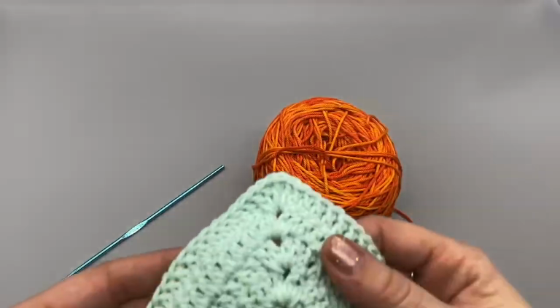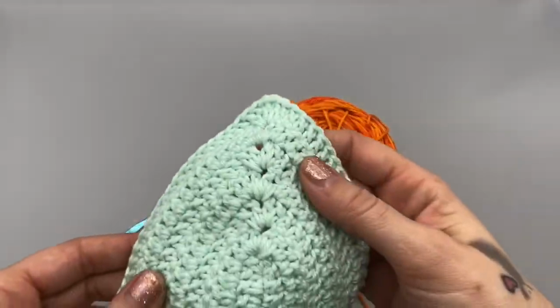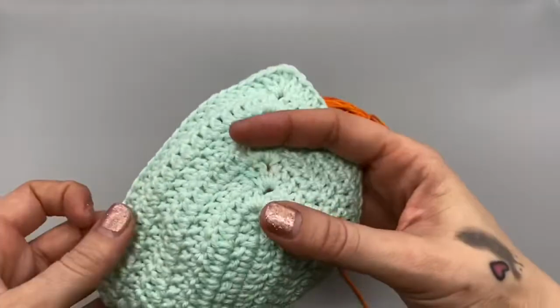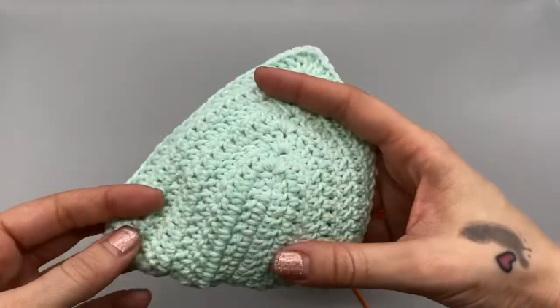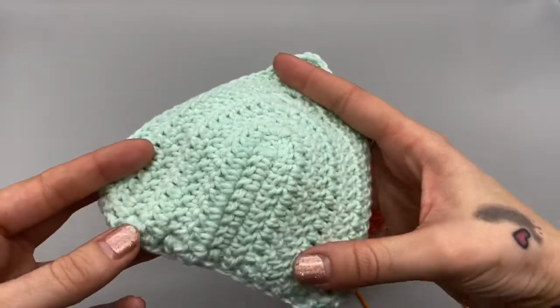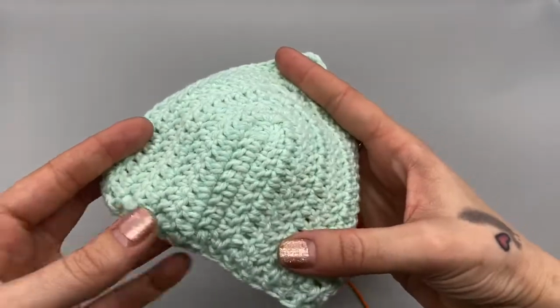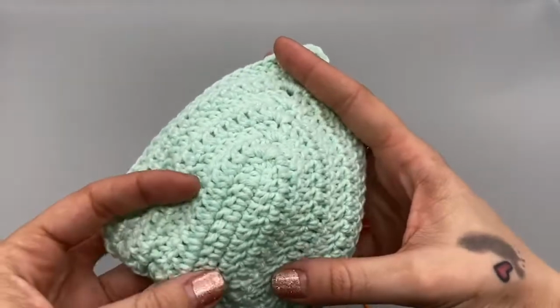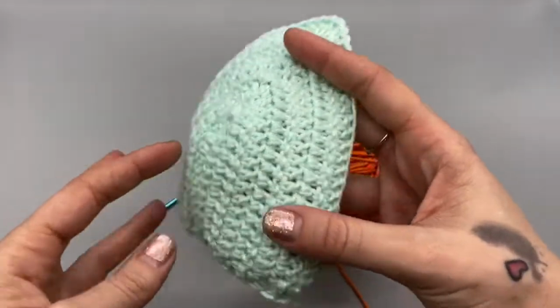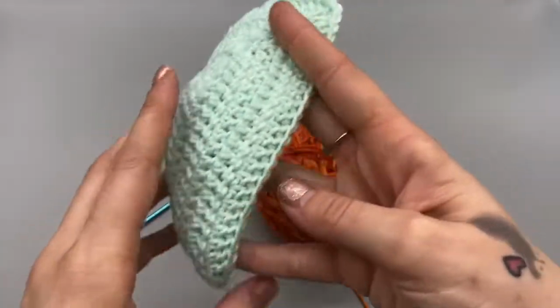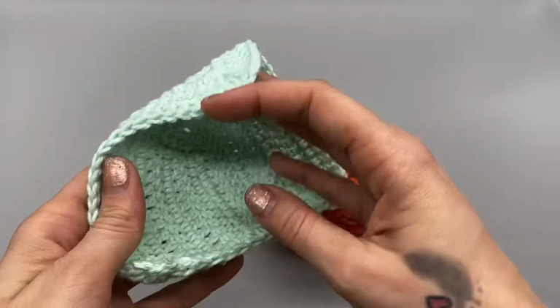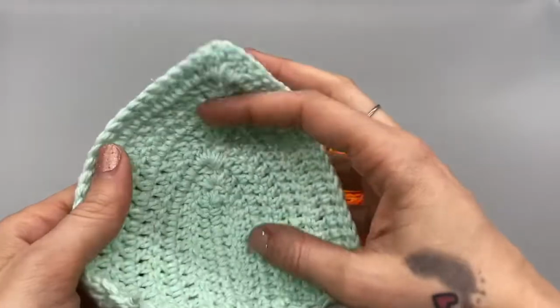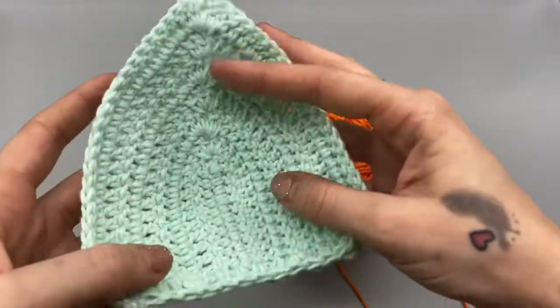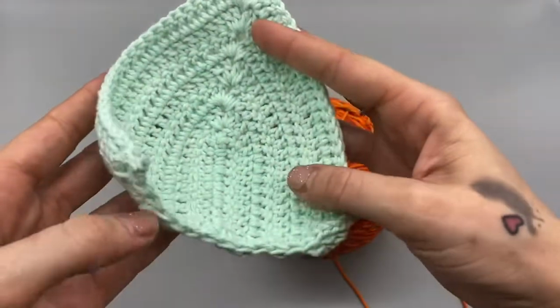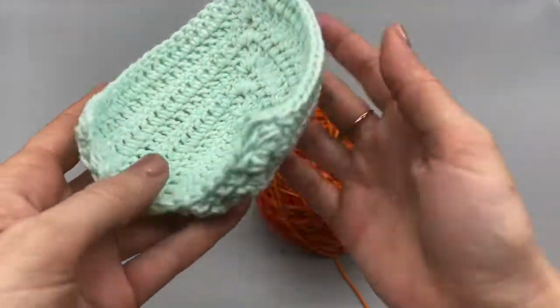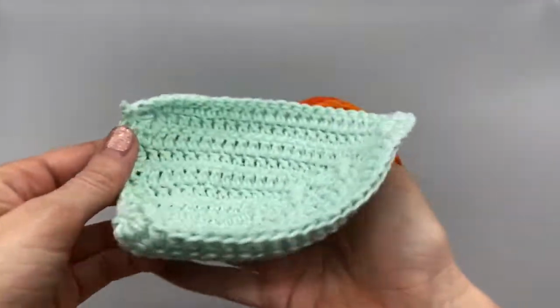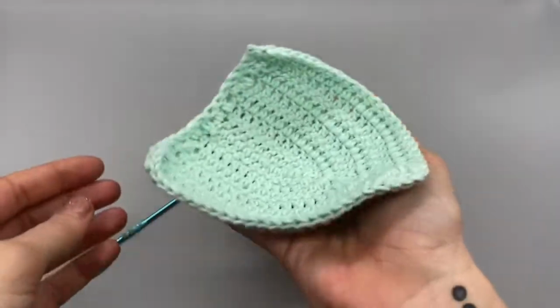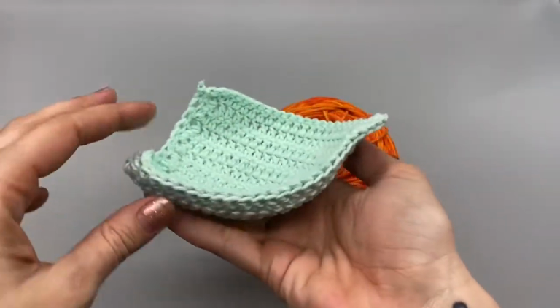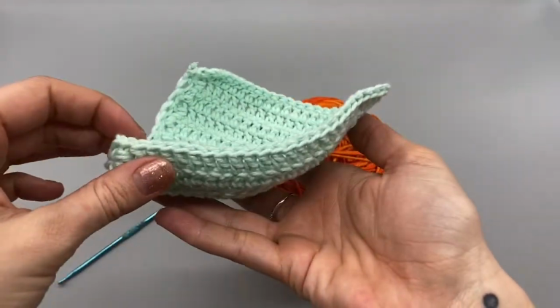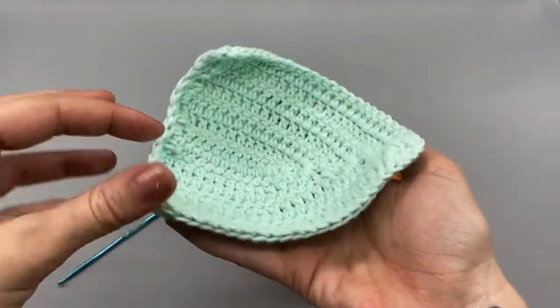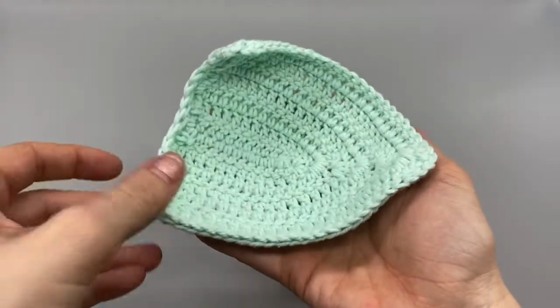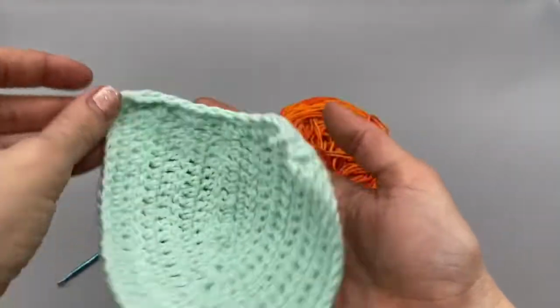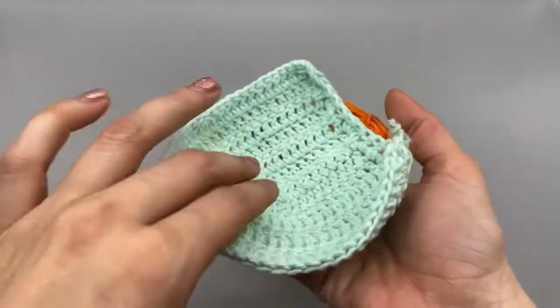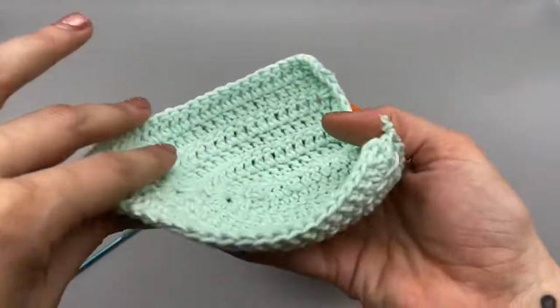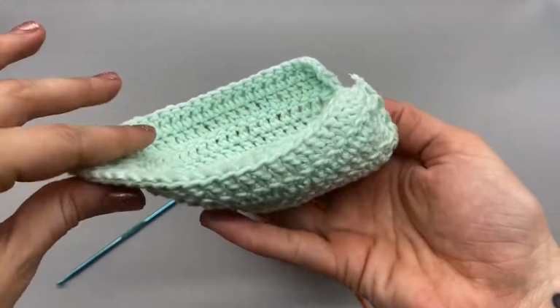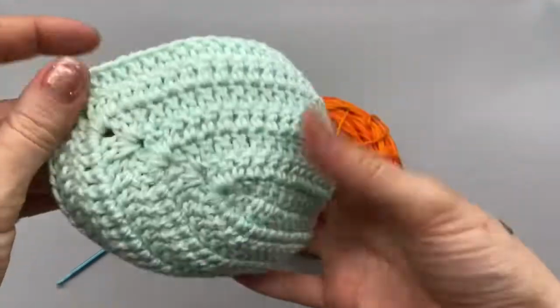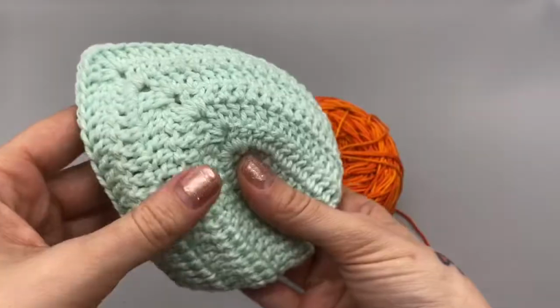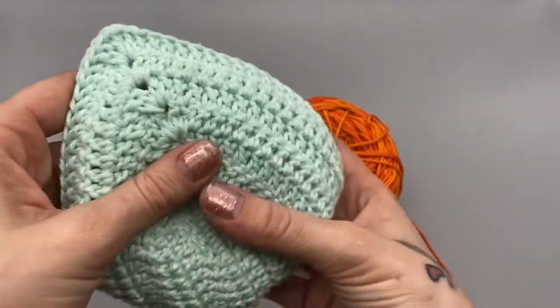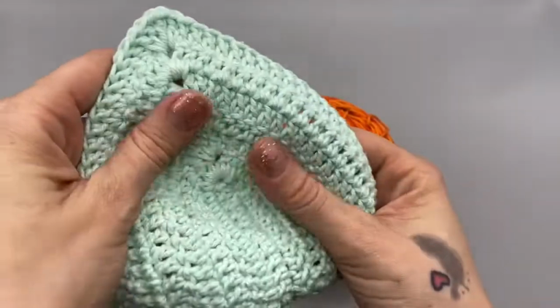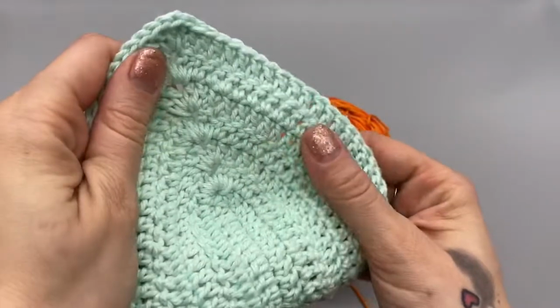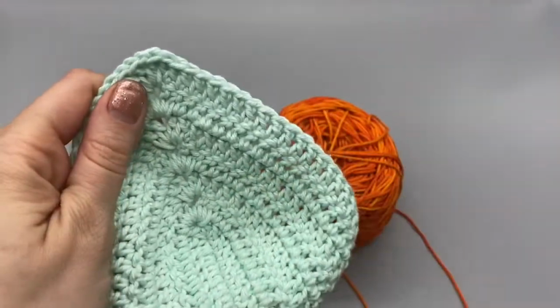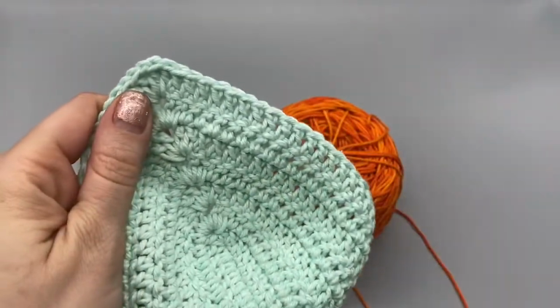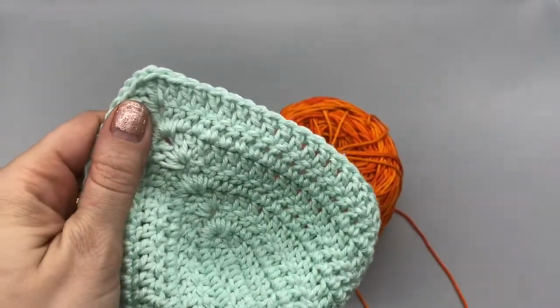Hello everybody, so for today I am going to be showing you how to make the perfect size bikini cup that will actually cup around your breast and not come out flat, so that it is a perfect fit for you.